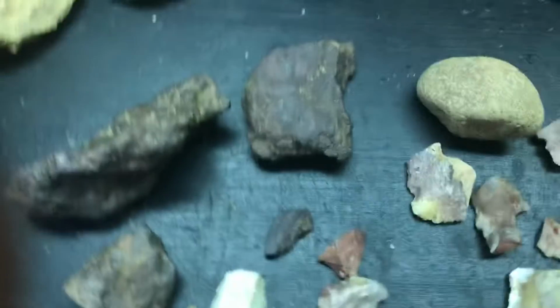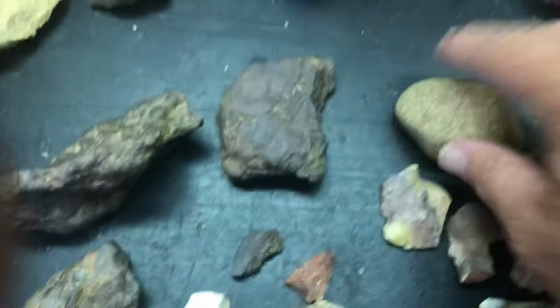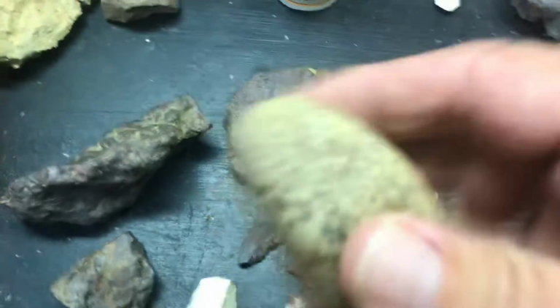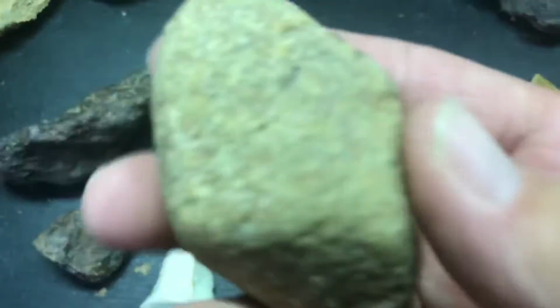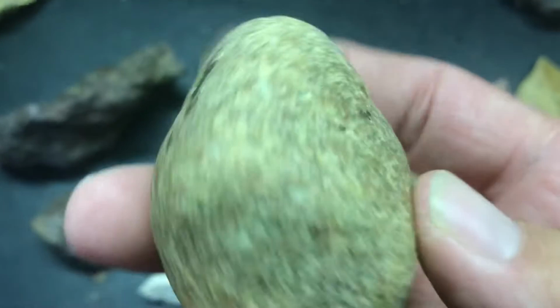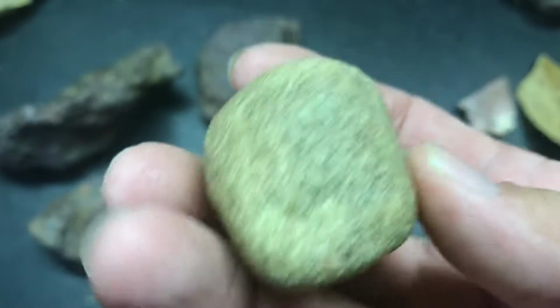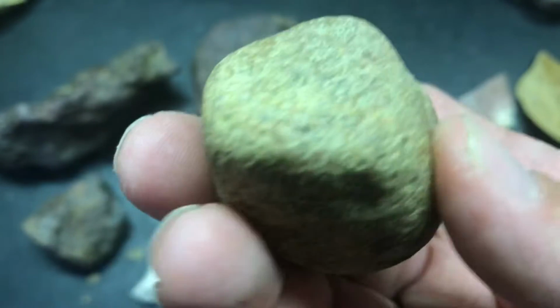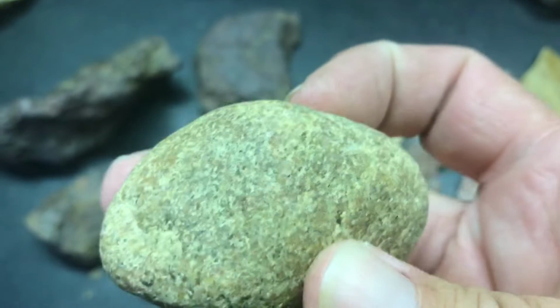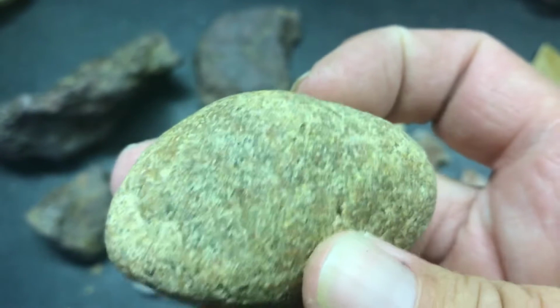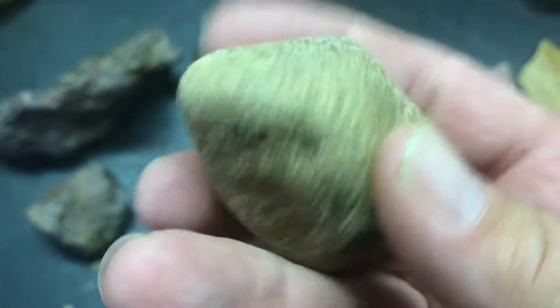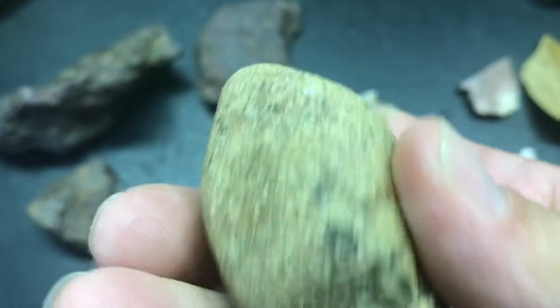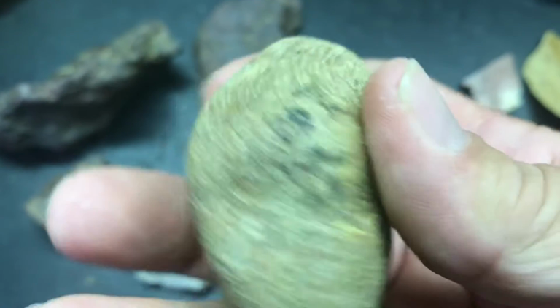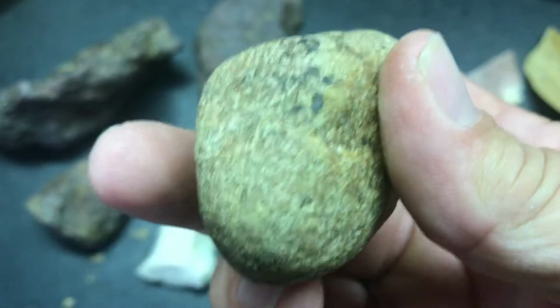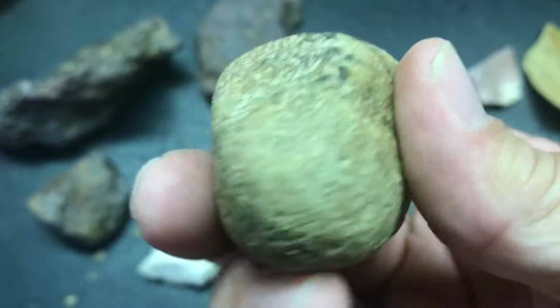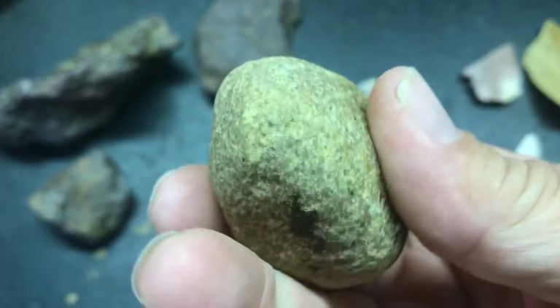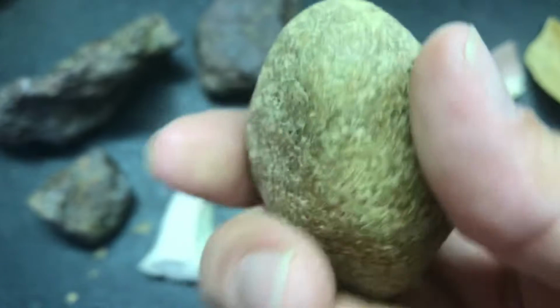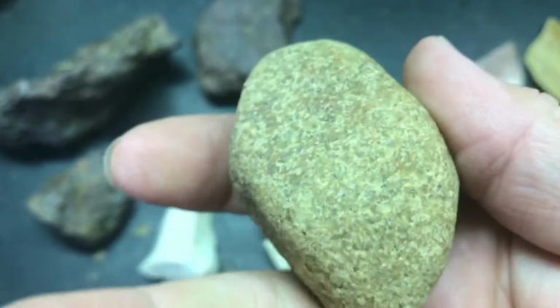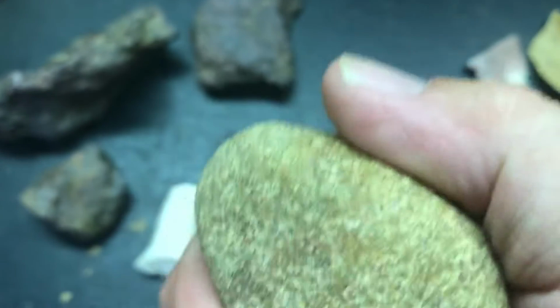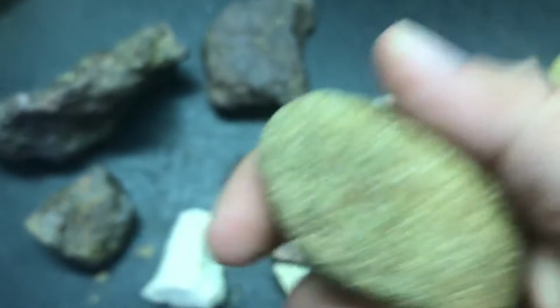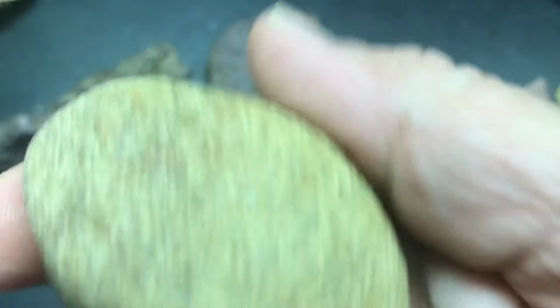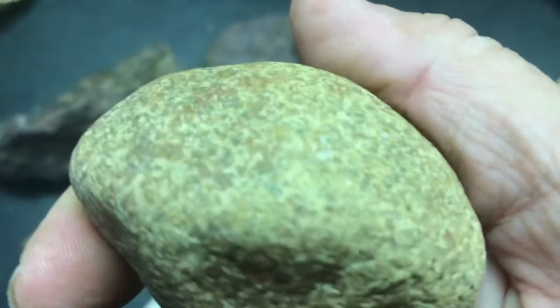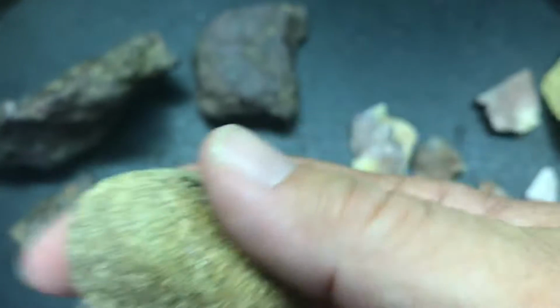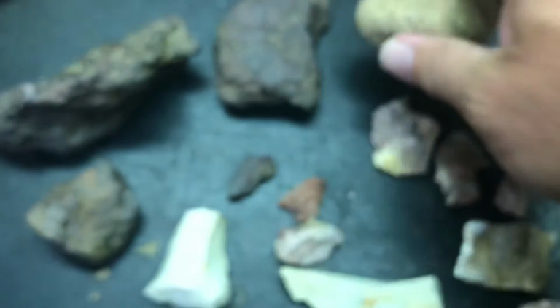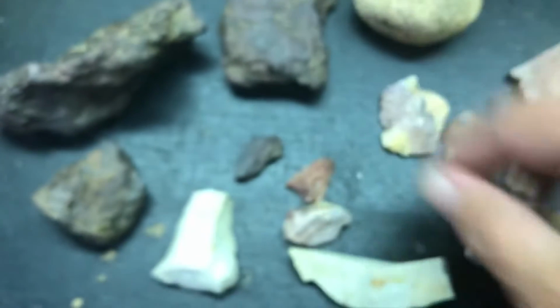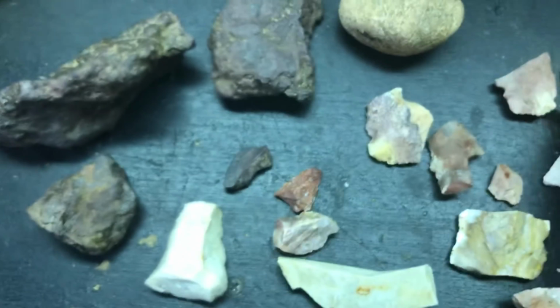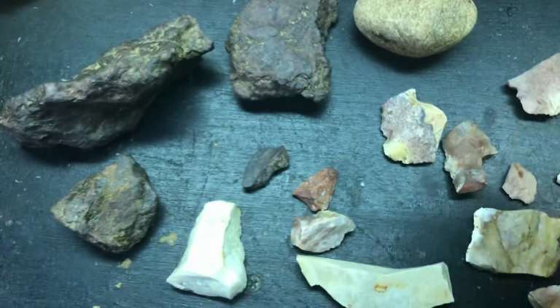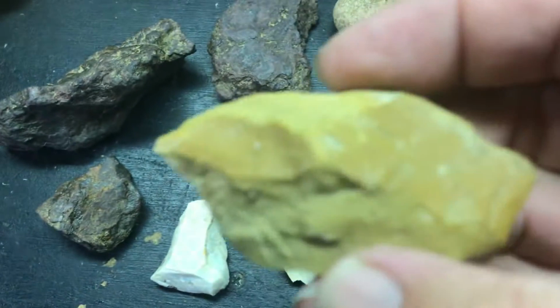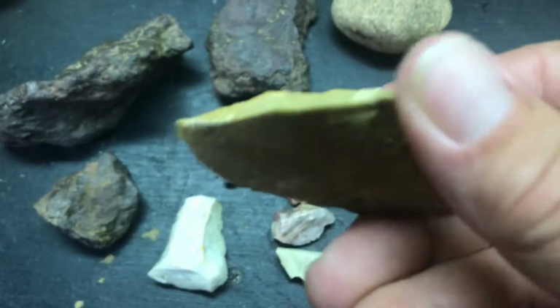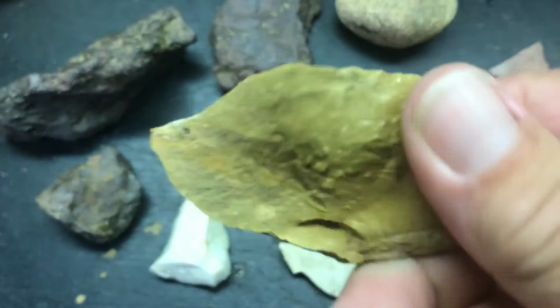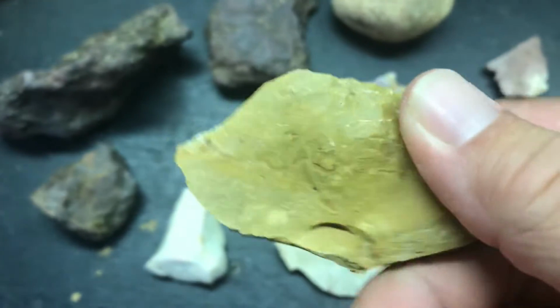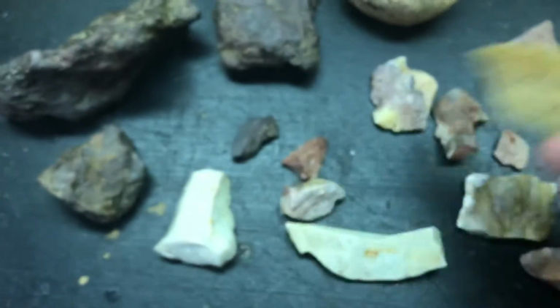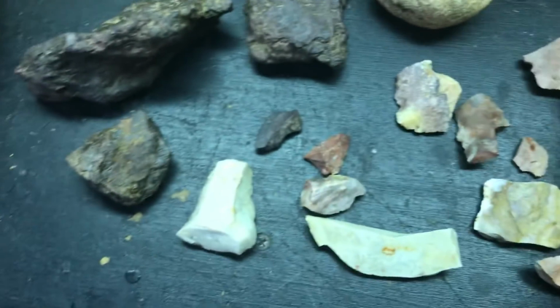Let's see. This might be like a little bitty hammer stone. It's got a little bit of pecking marks on it. It's a hard stone — I think it's granite.